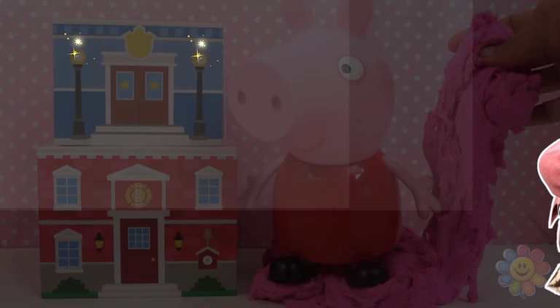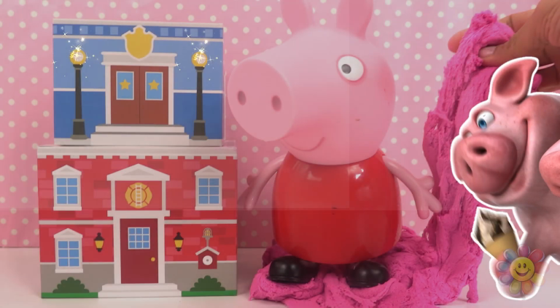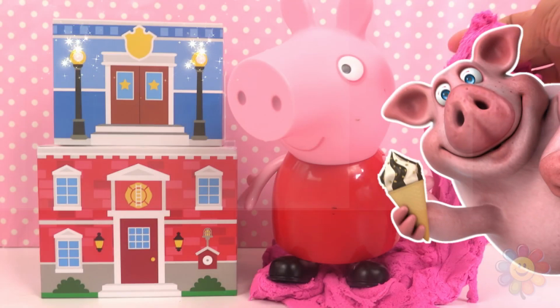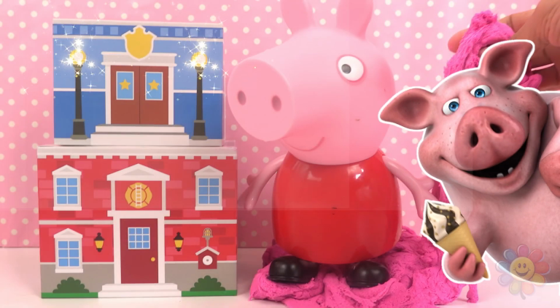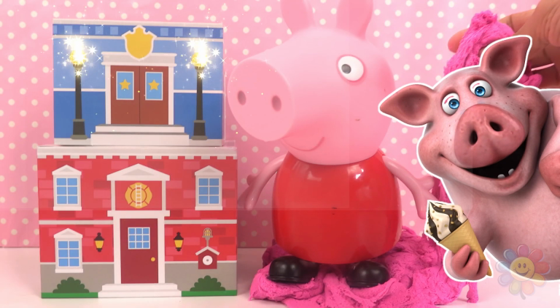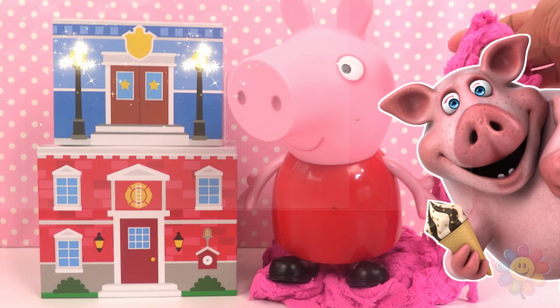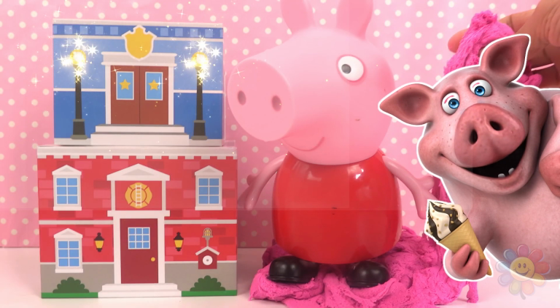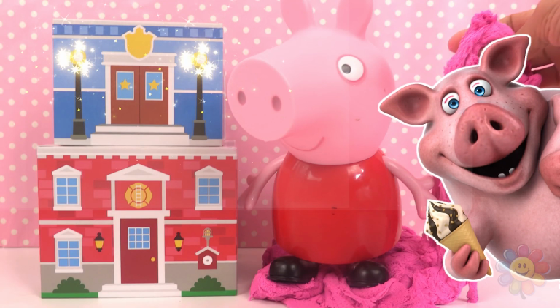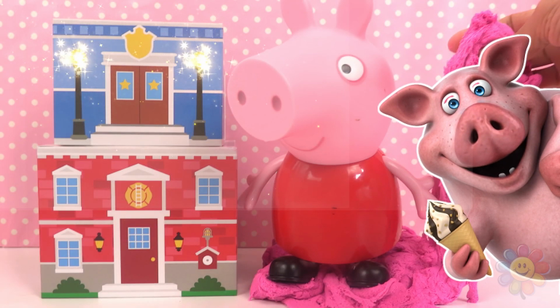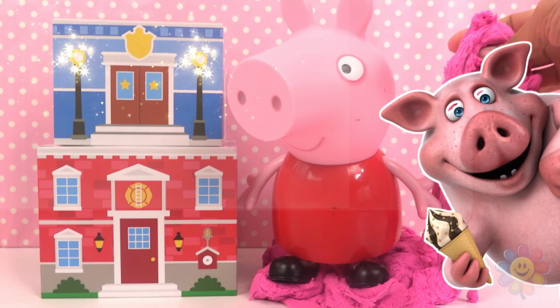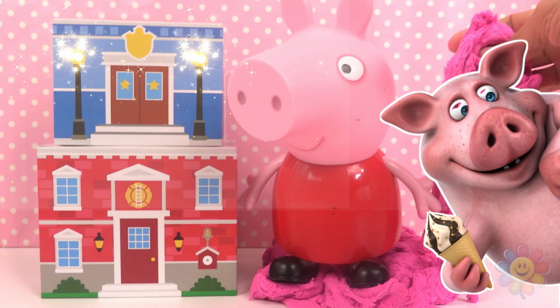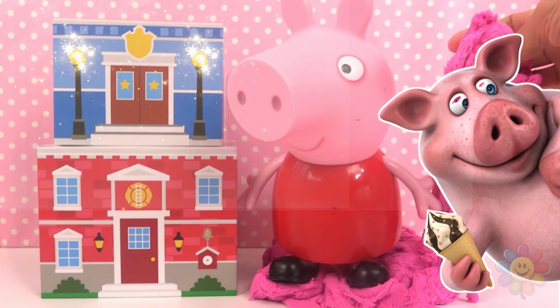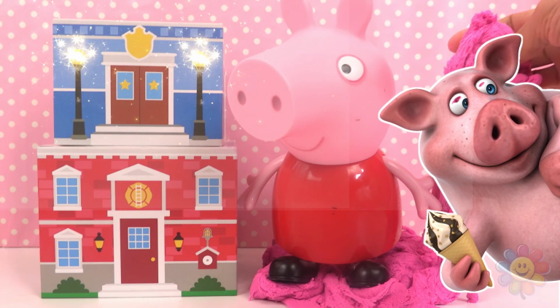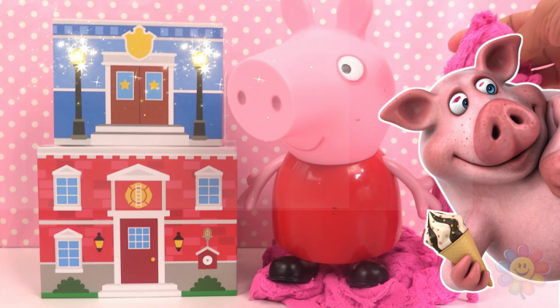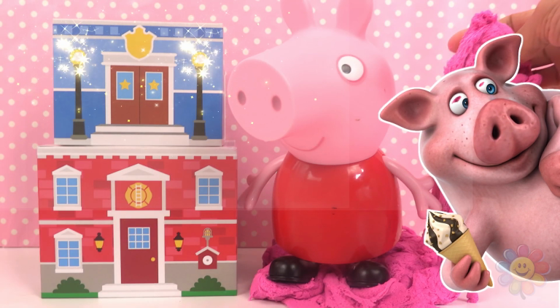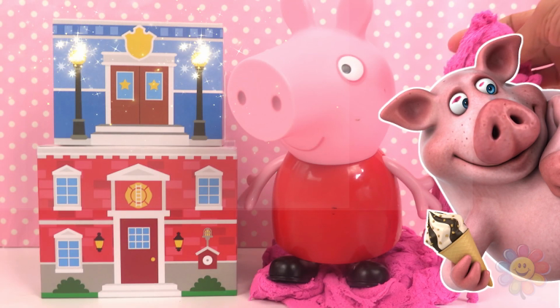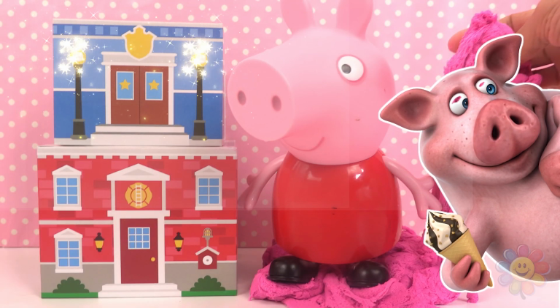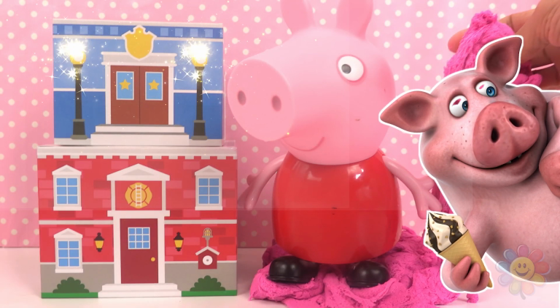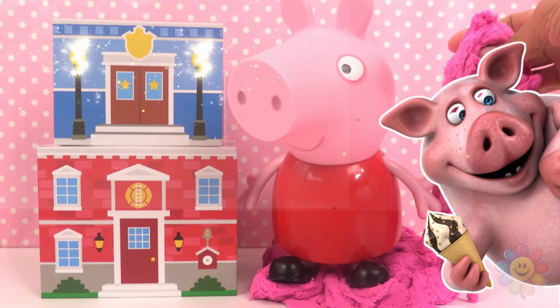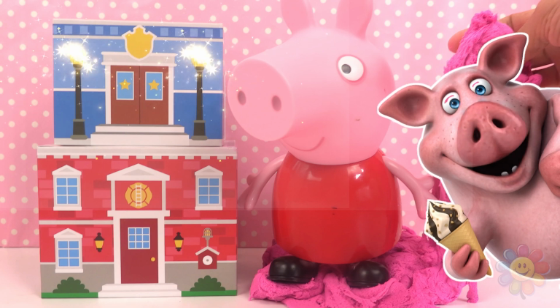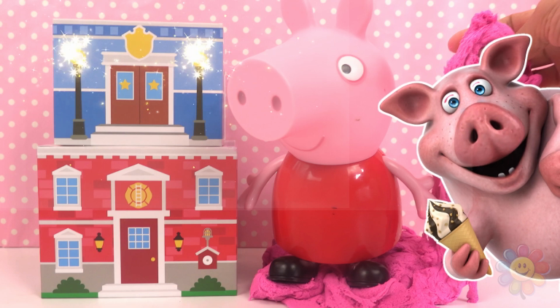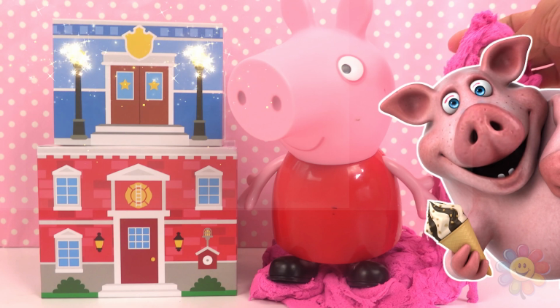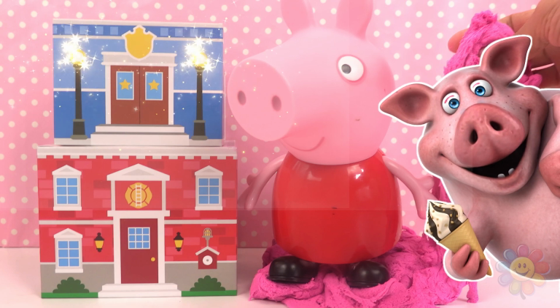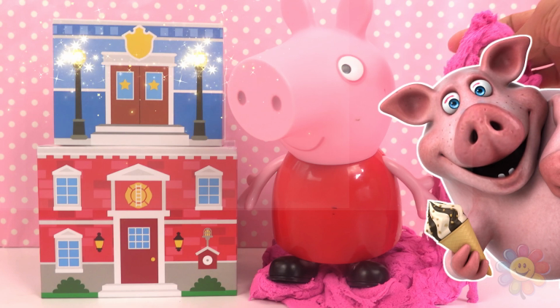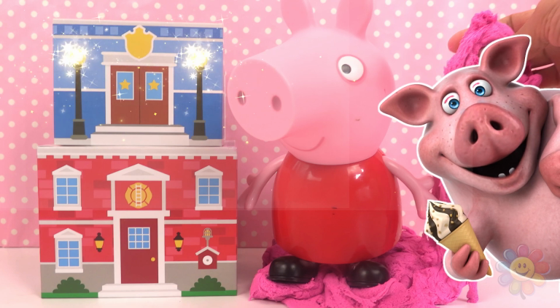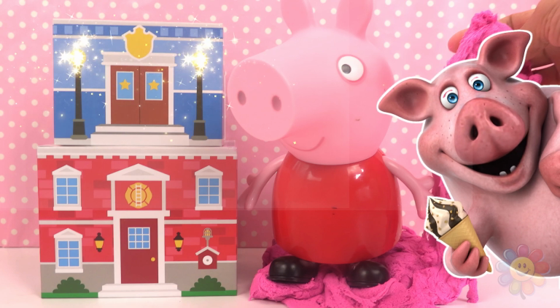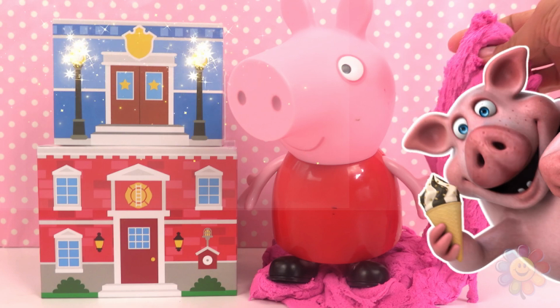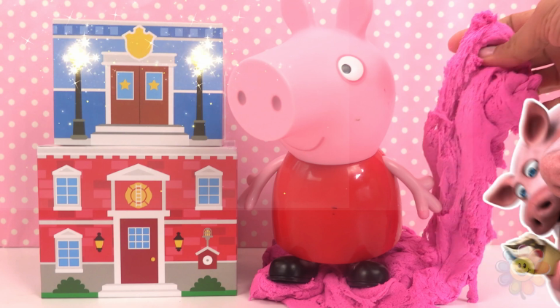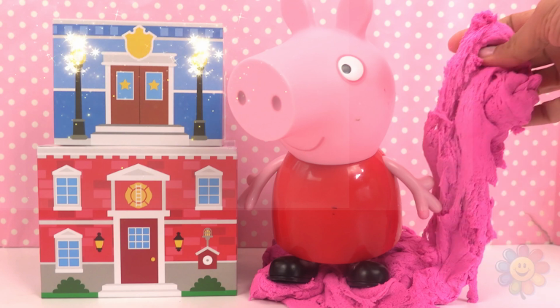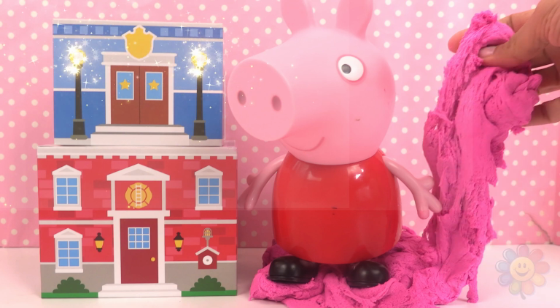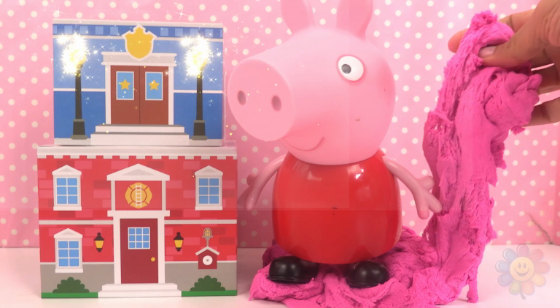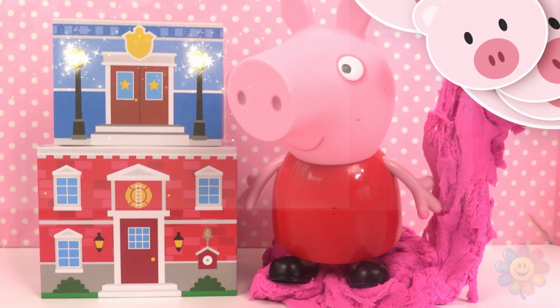Hello, kids! Today we'll review Community Vehicles and we'll play with Peppa and Kinetic Sand.